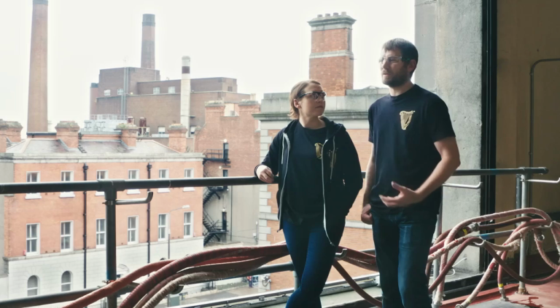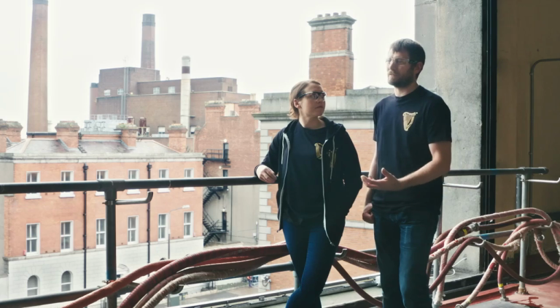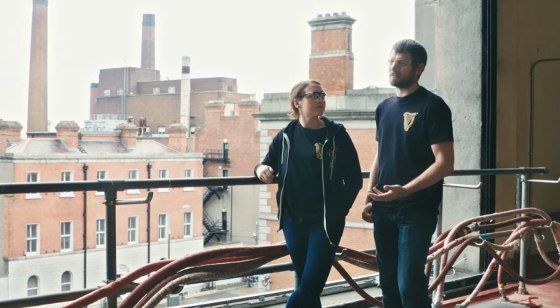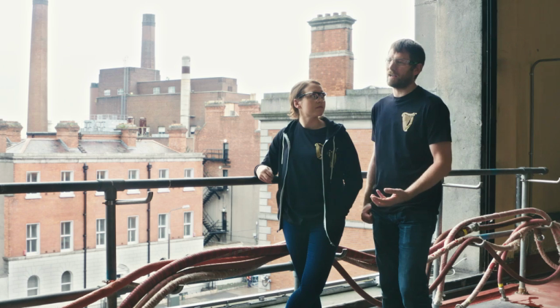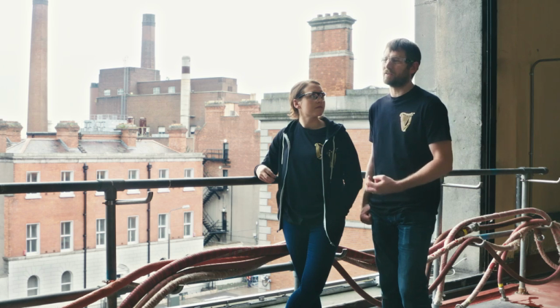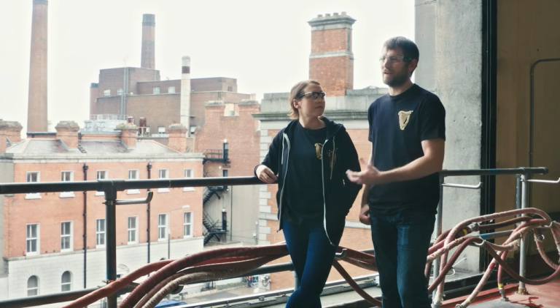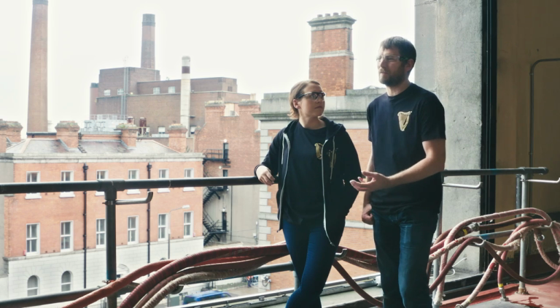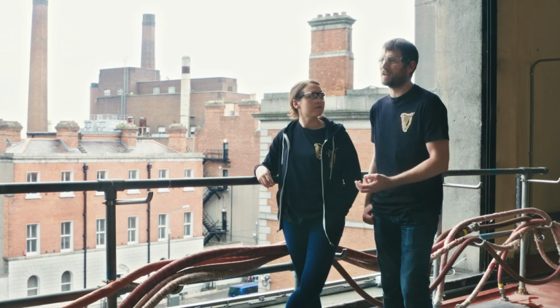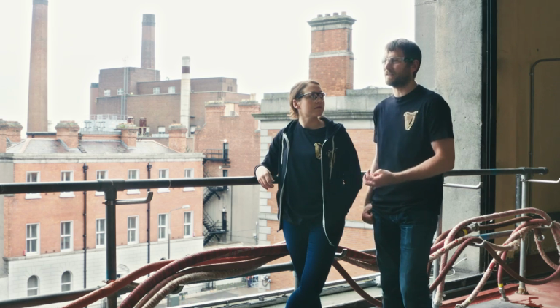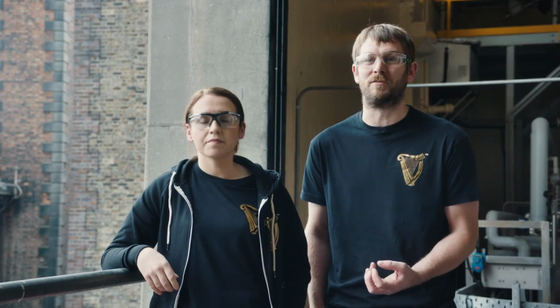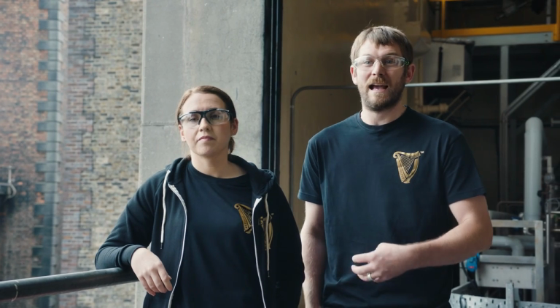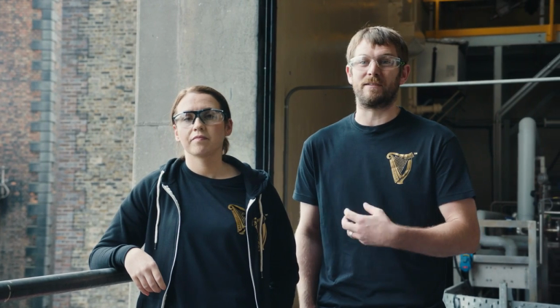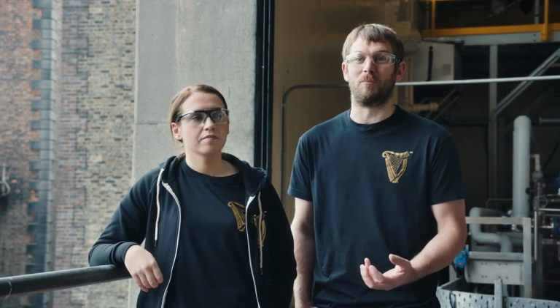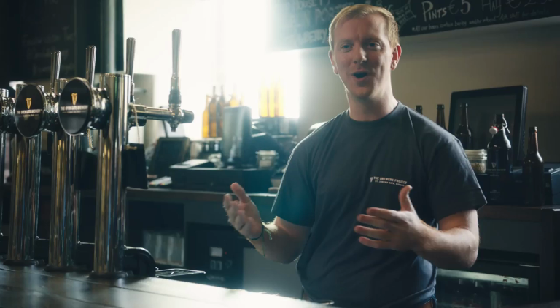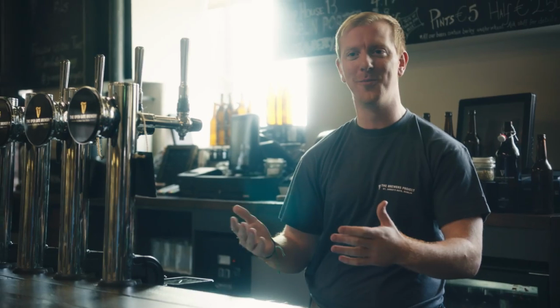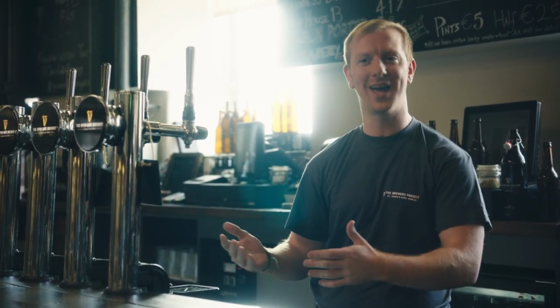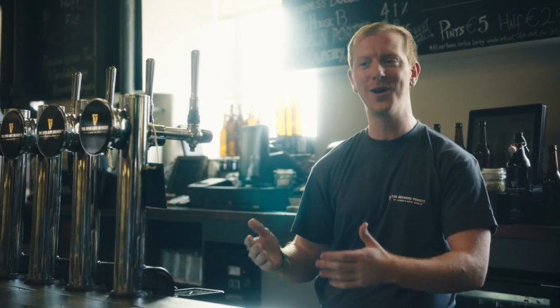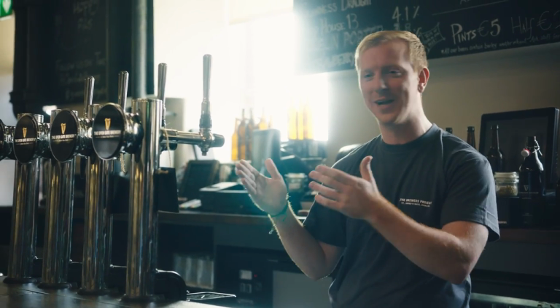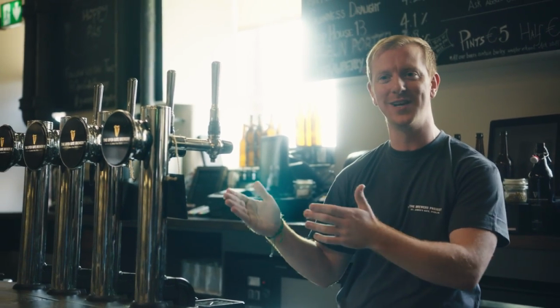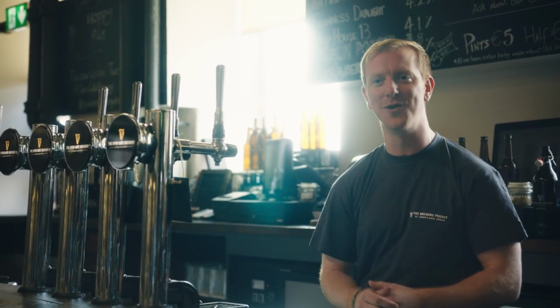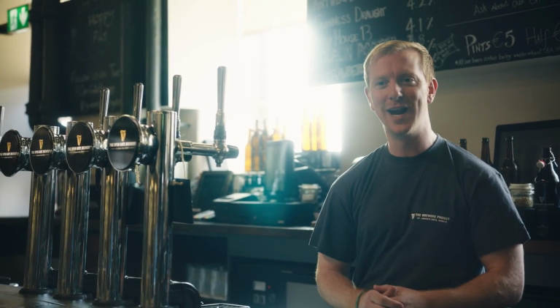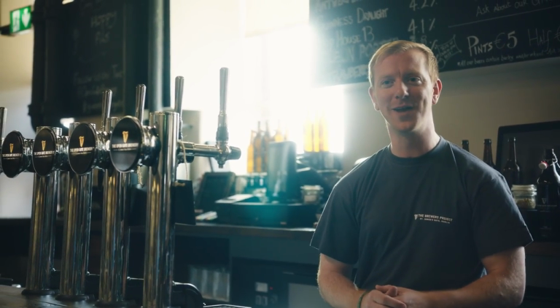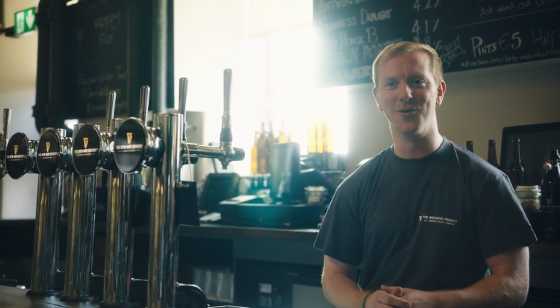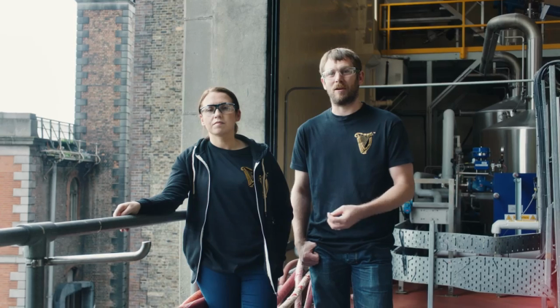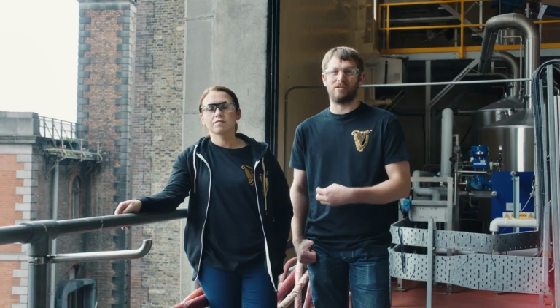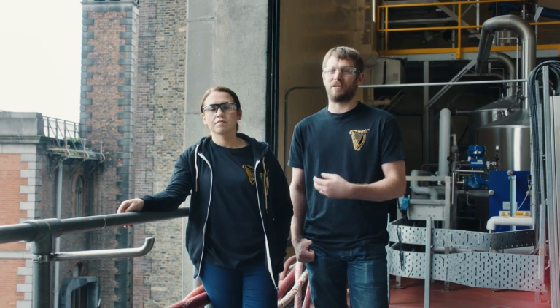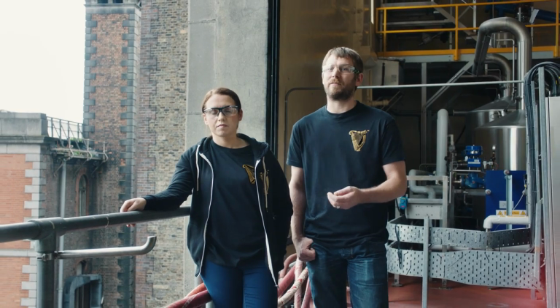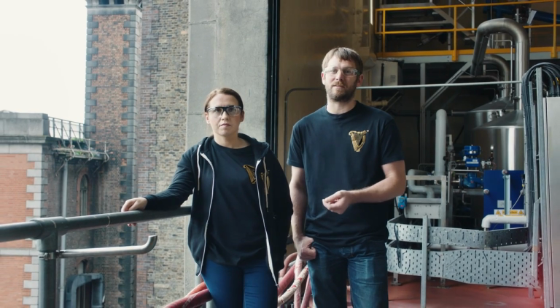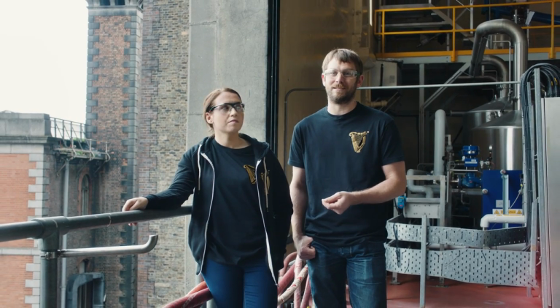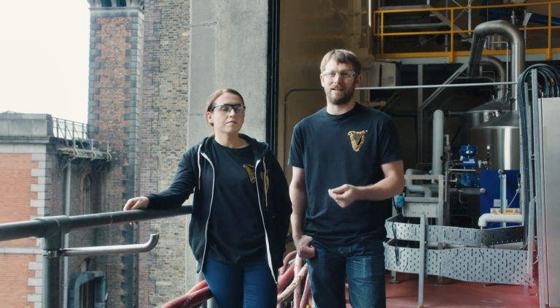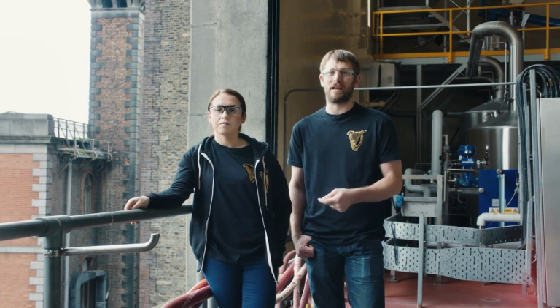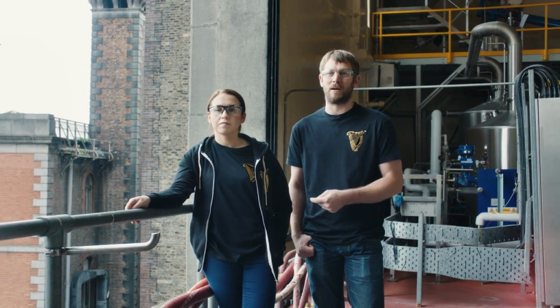When we released the Rye Pale Ale to friends and family and colleagues, everyone loved it. Everyone was asking for more. Why not brew a batch to keg? Why not brew a batch that we can now serve in our Open Gate brewery? And that went down extremely well — one of our quickest selling in the Open Gate bar as well.